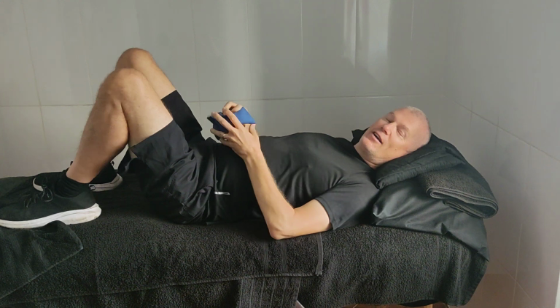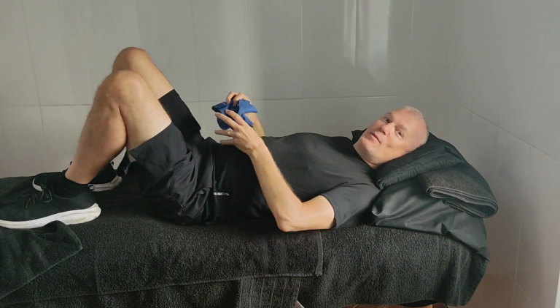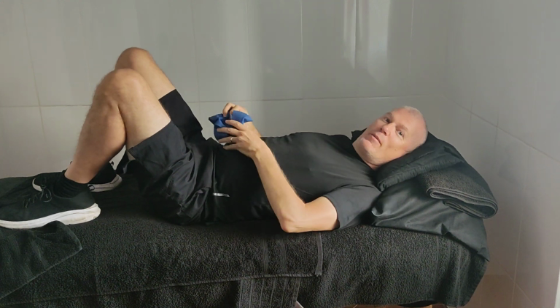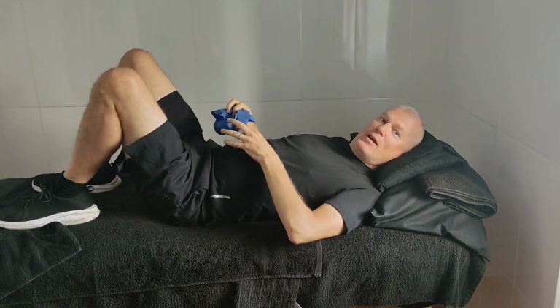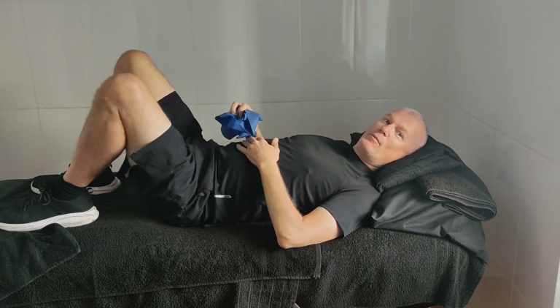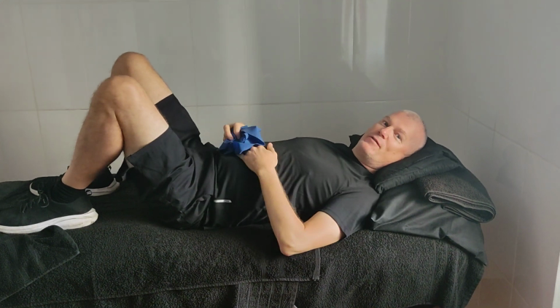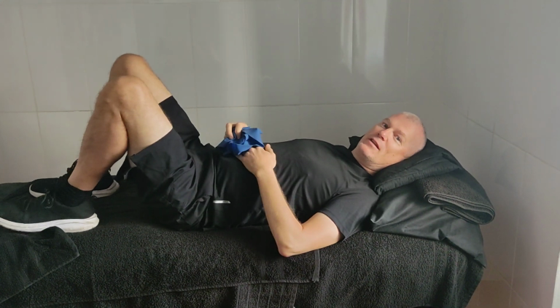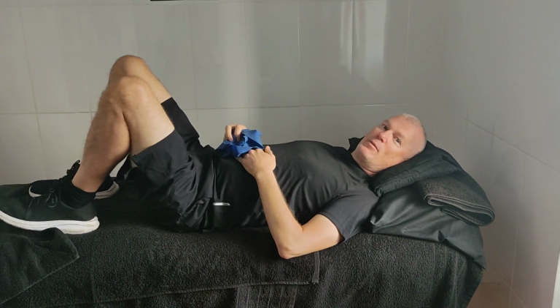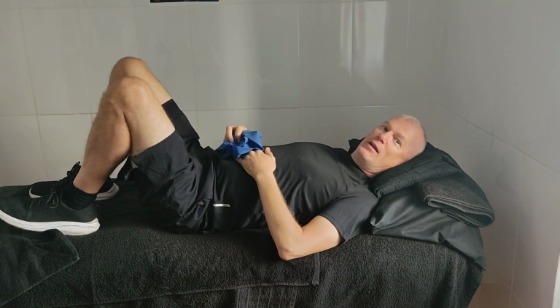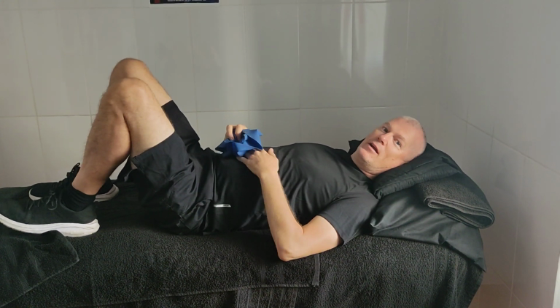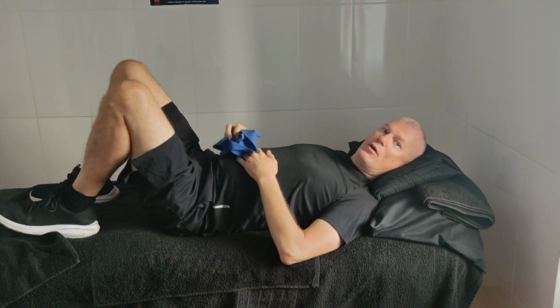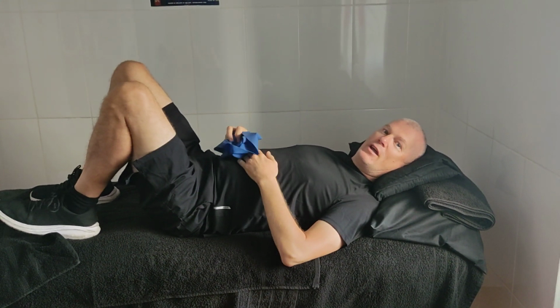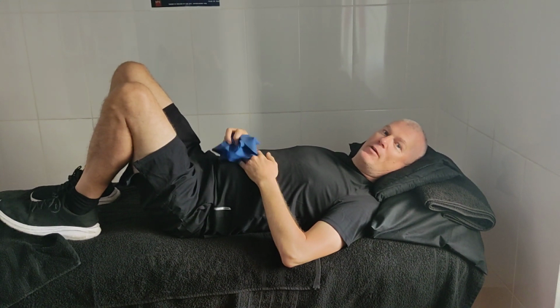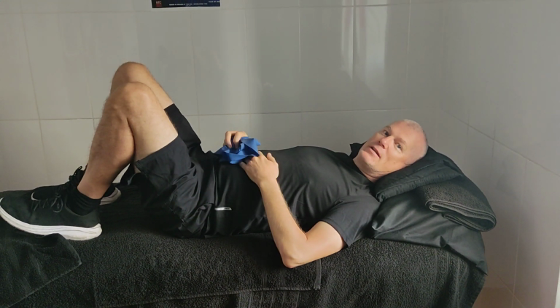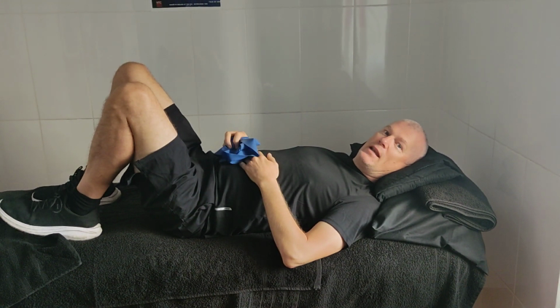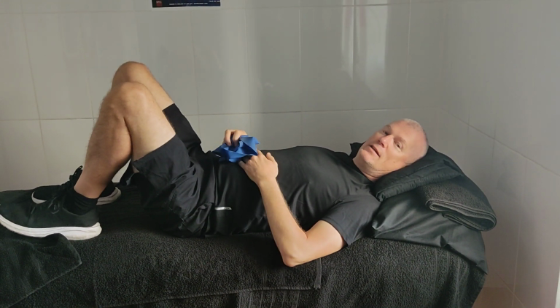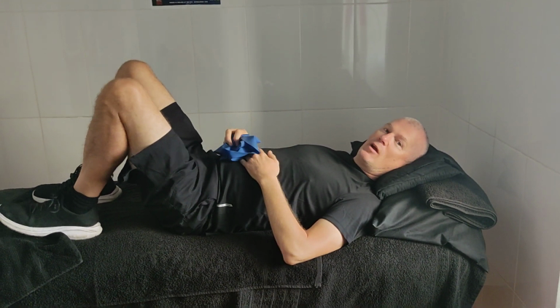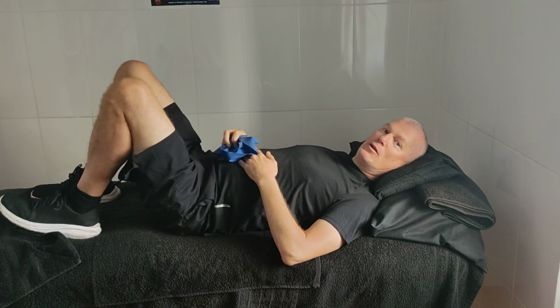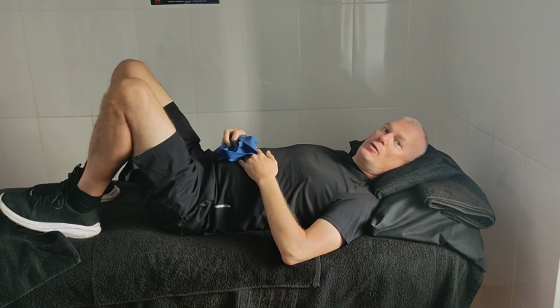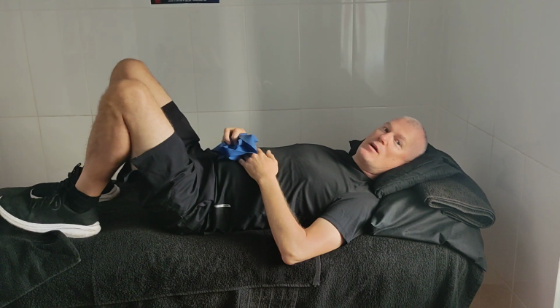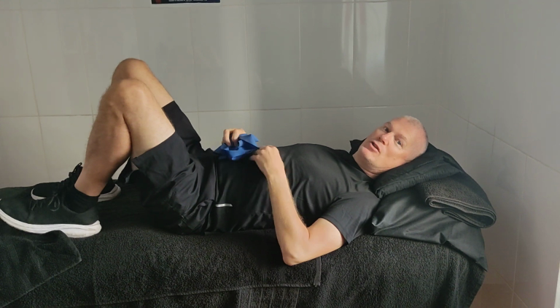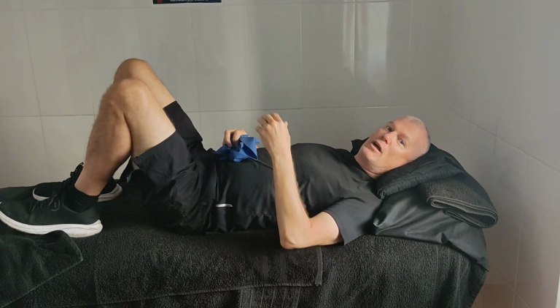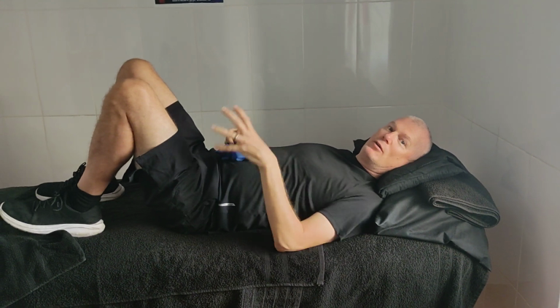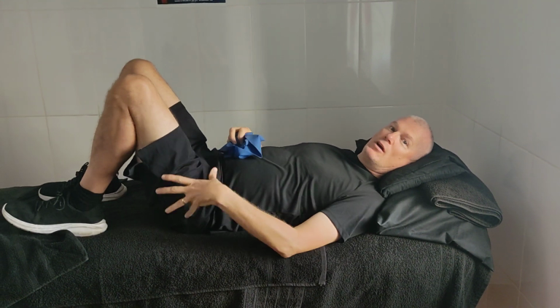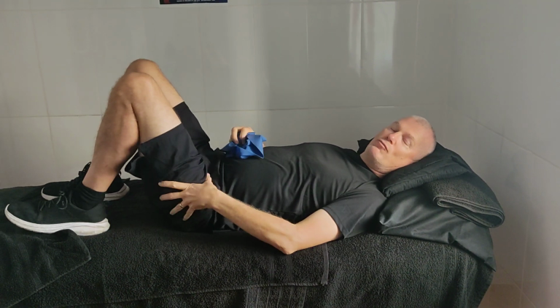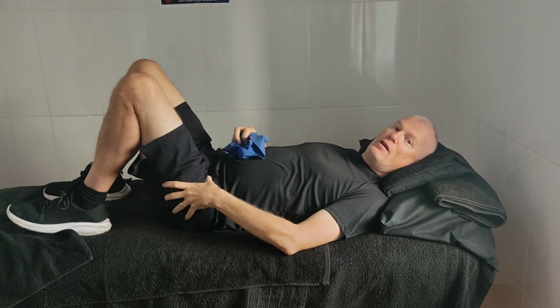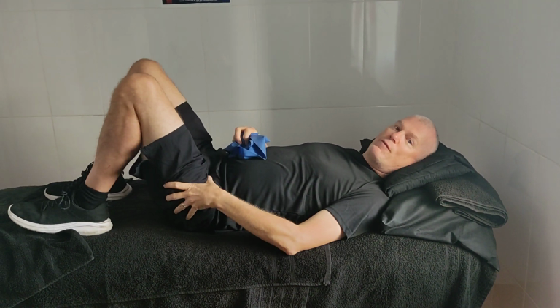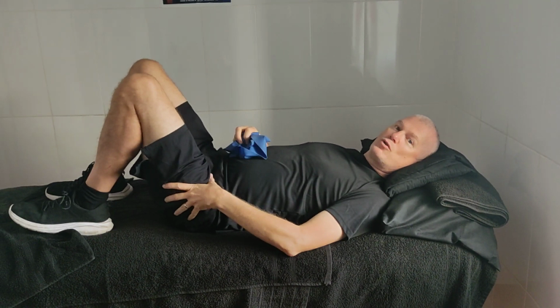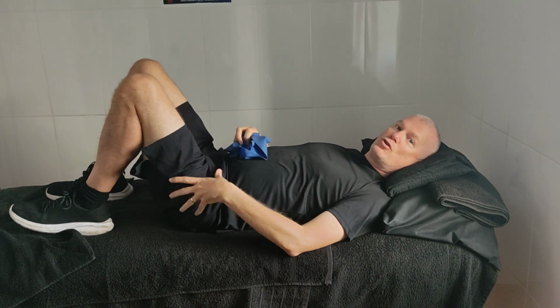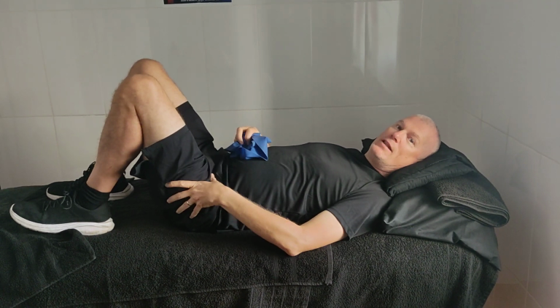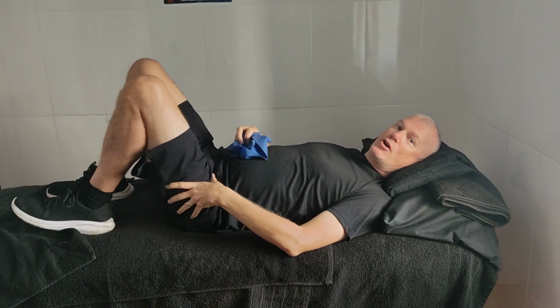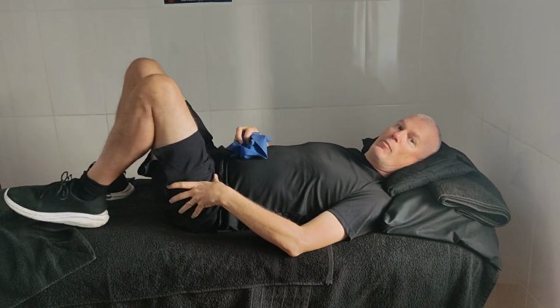Hi guys, welcome back to Lager Master Physical Therapy Clinic. We're on rehab videos again and today what I want to do is show you how to reinforce or strengthen your hip.